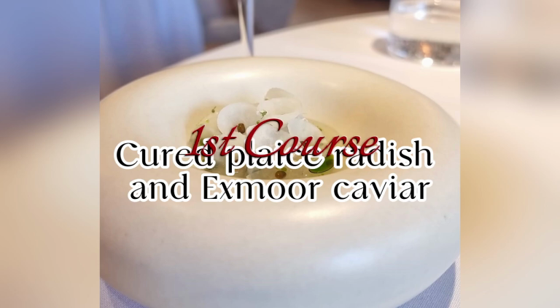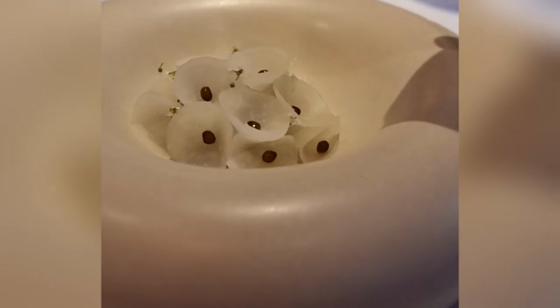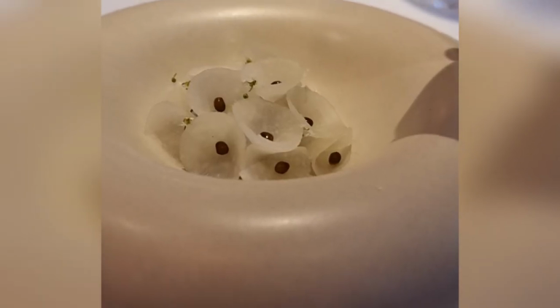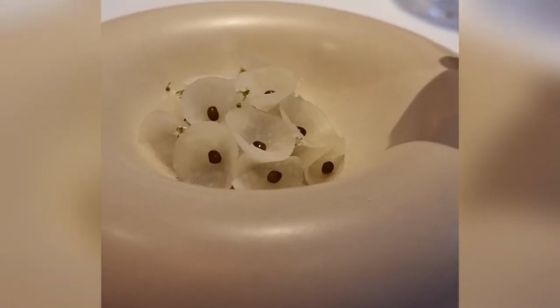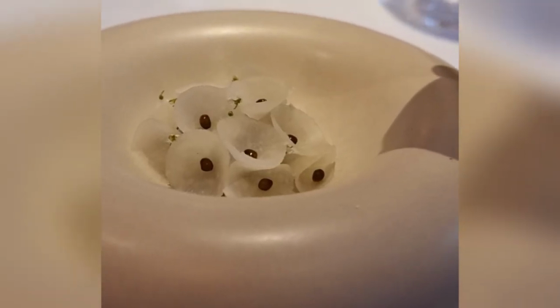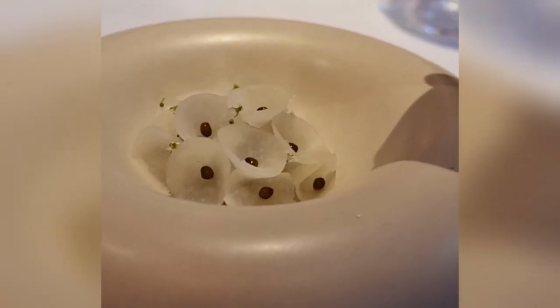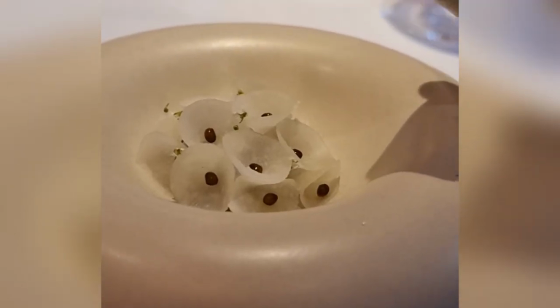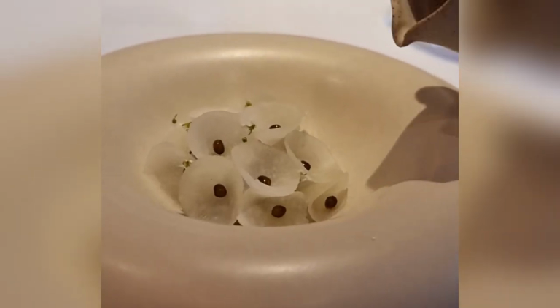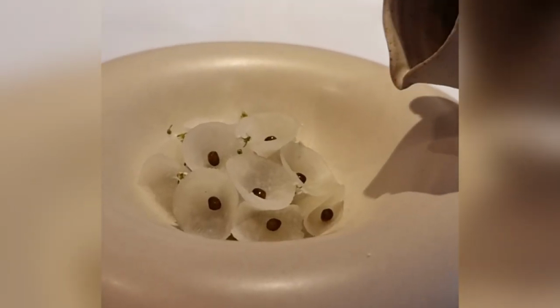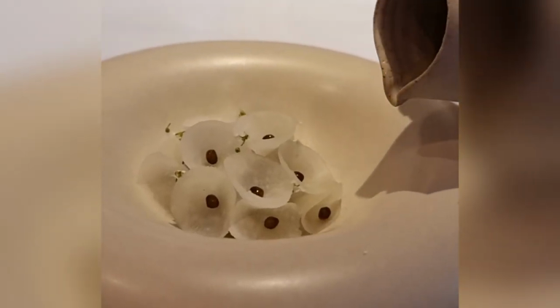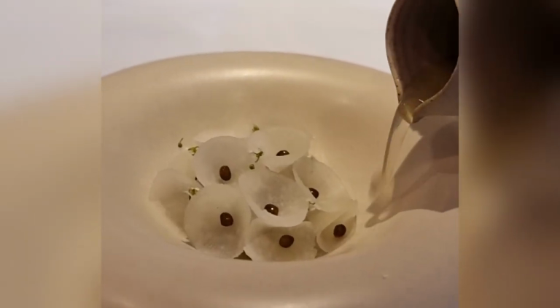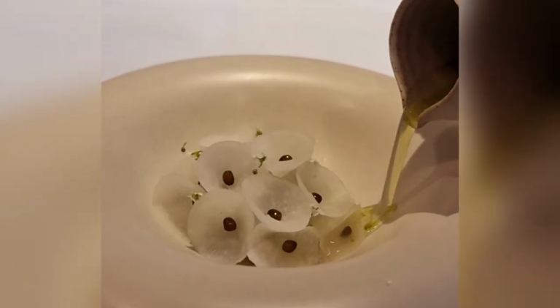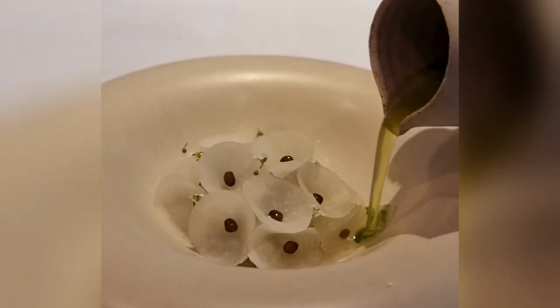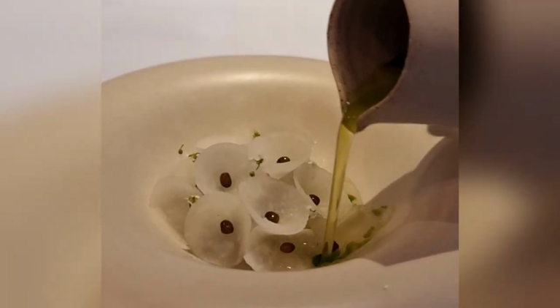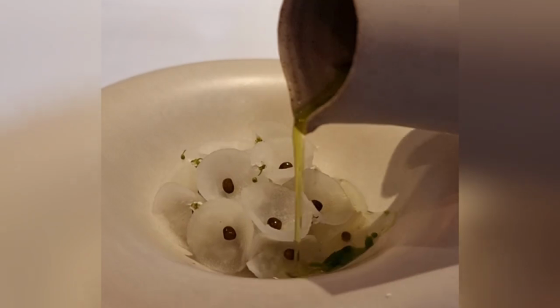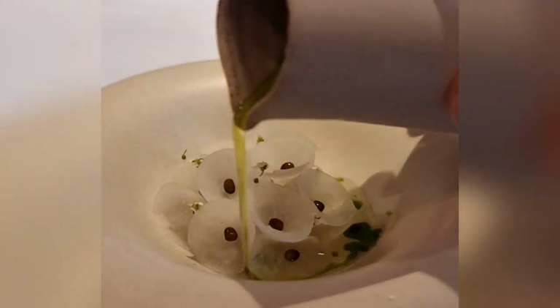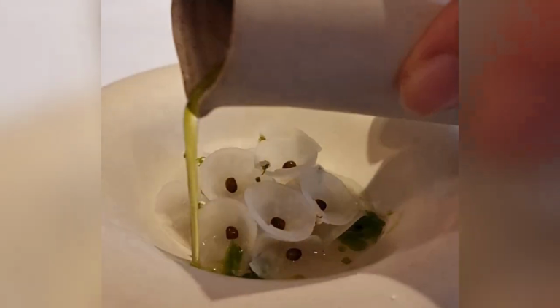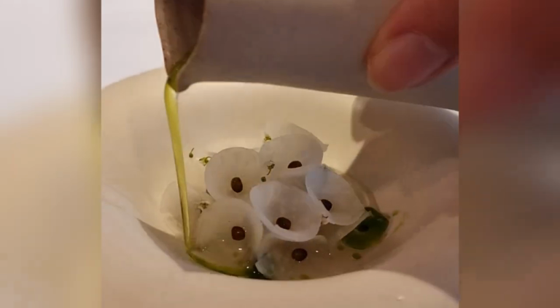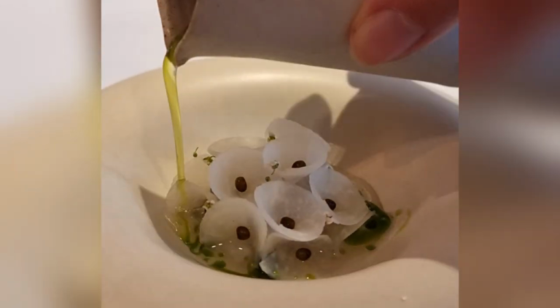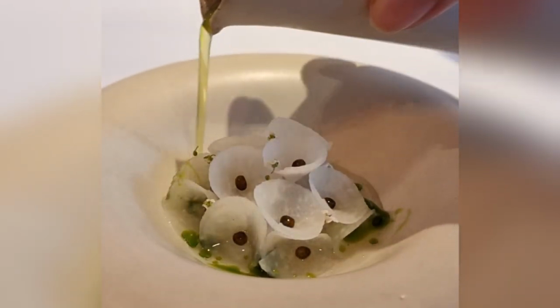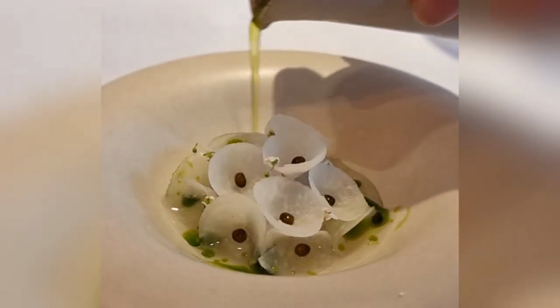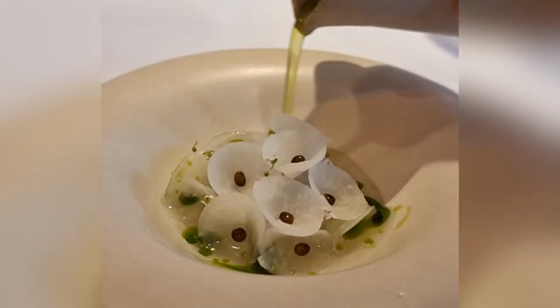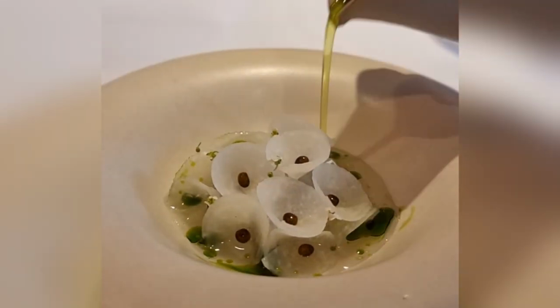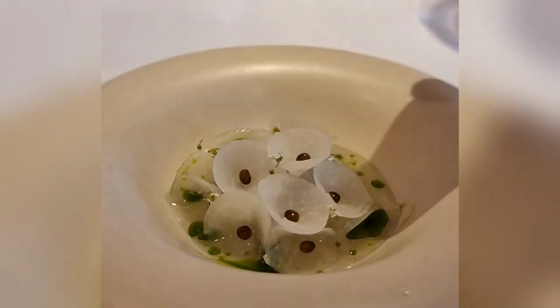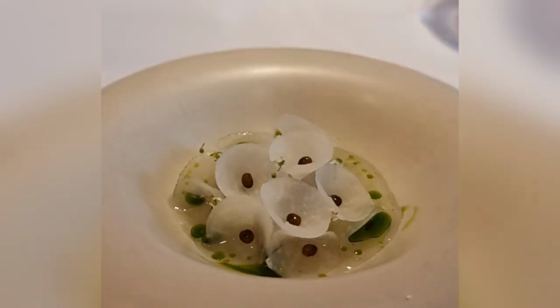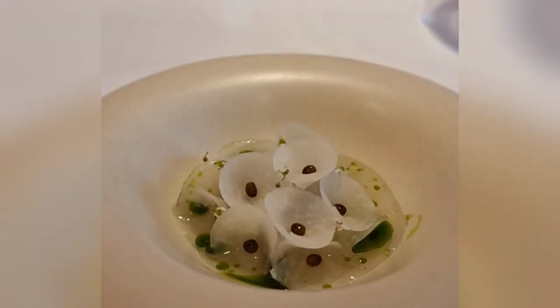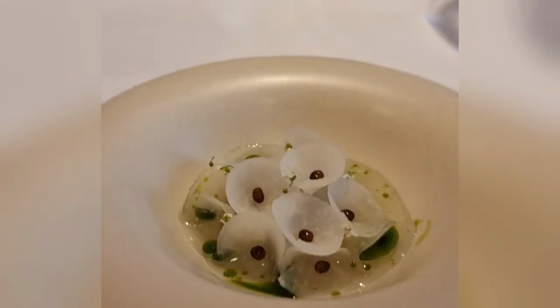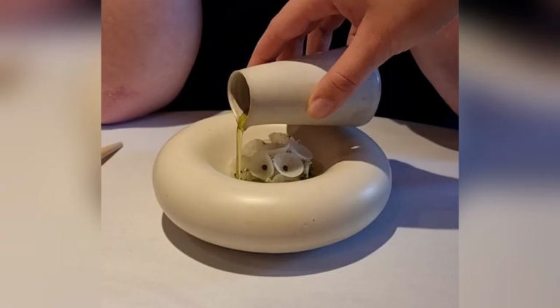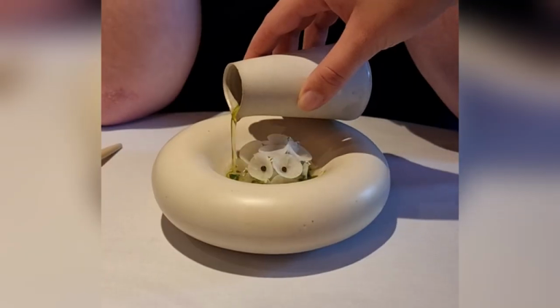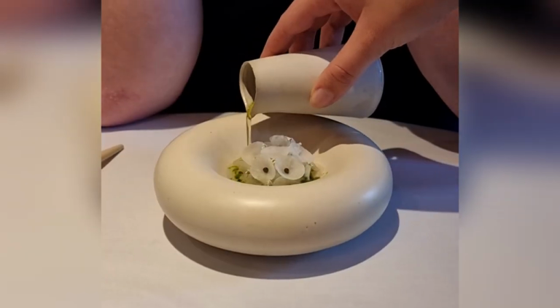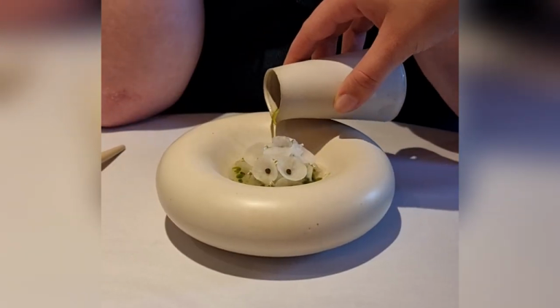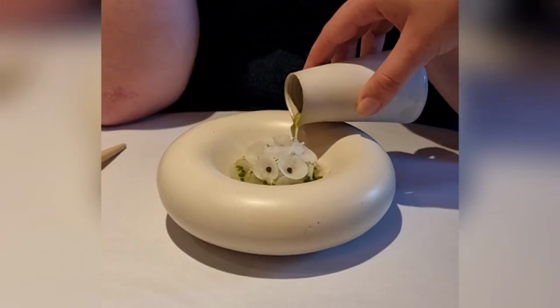What a visually stunning plate of intricate design — small, precise slices meticulously arranged to create an exquisite work of culinary art.